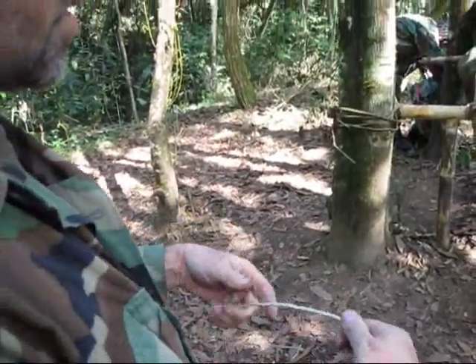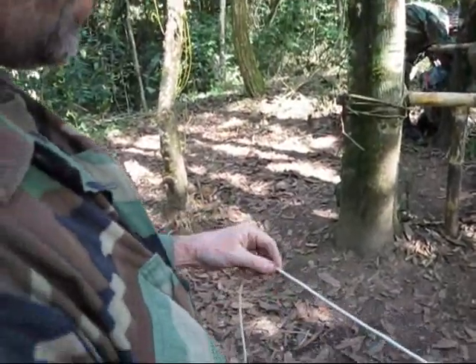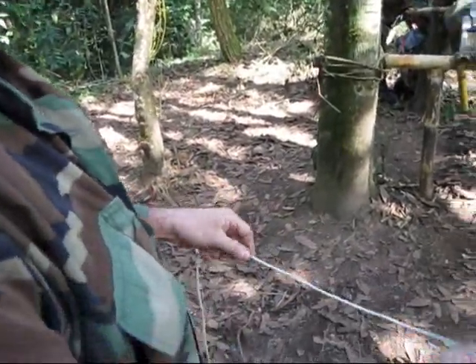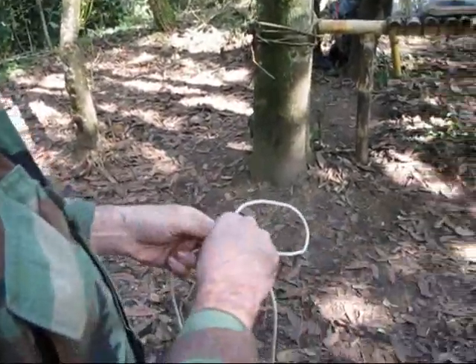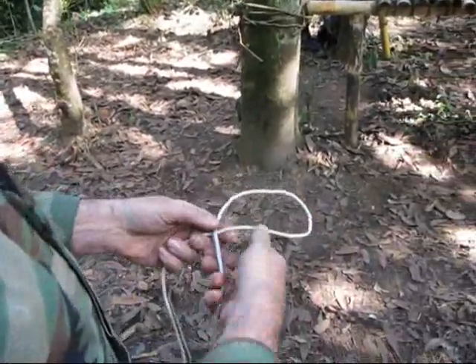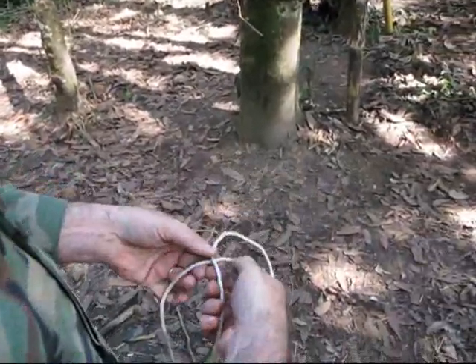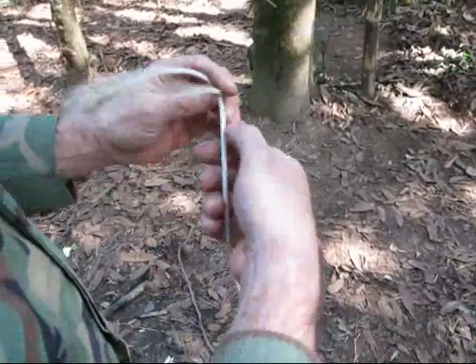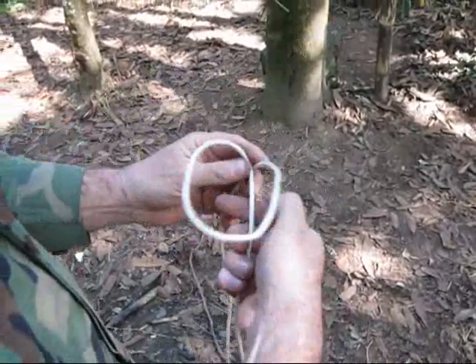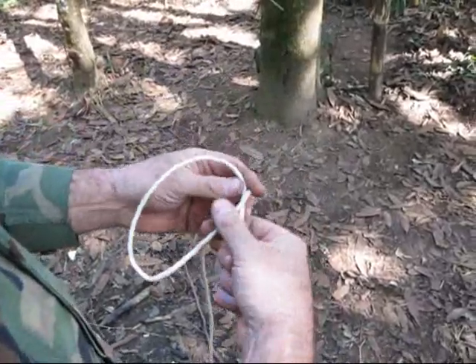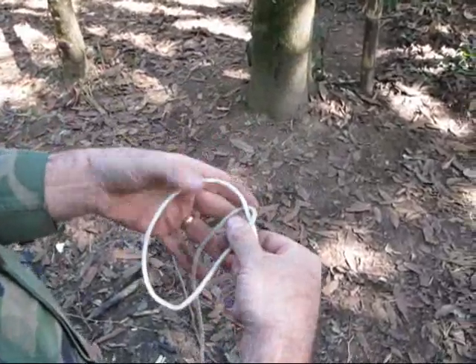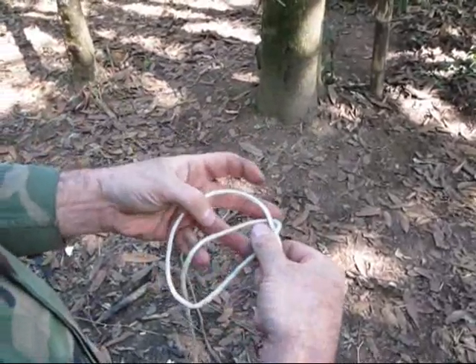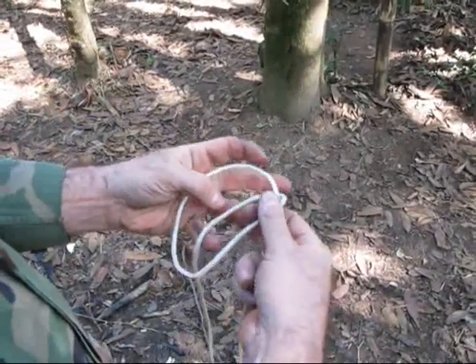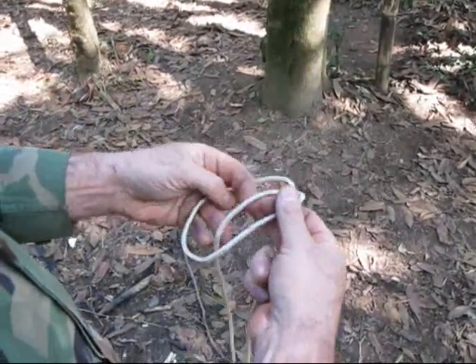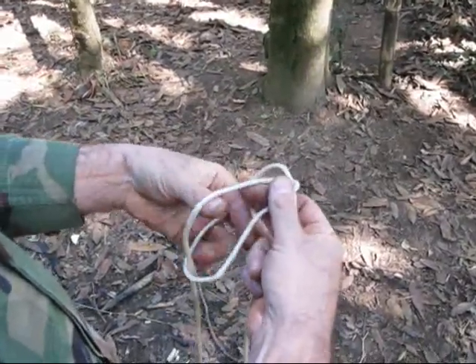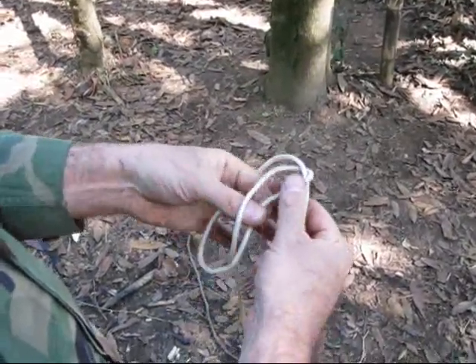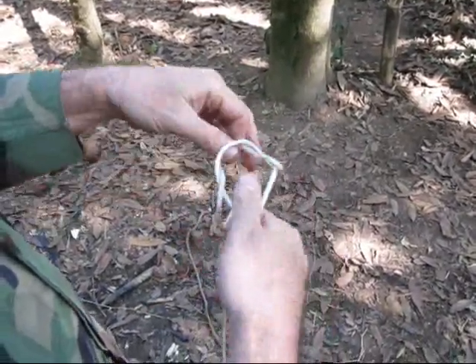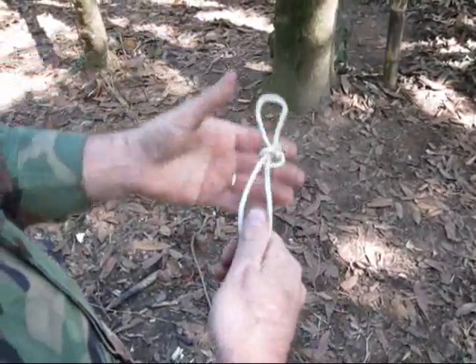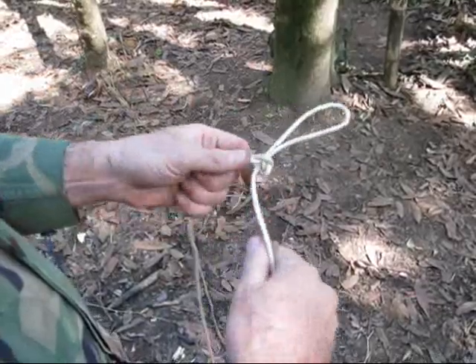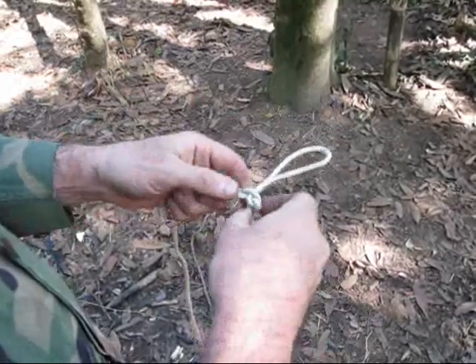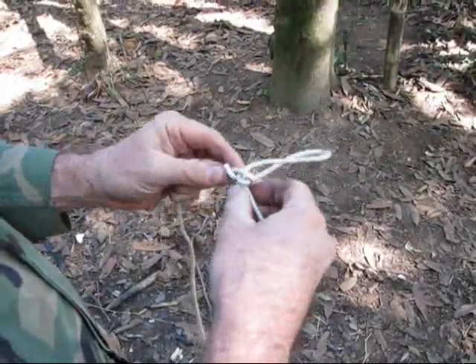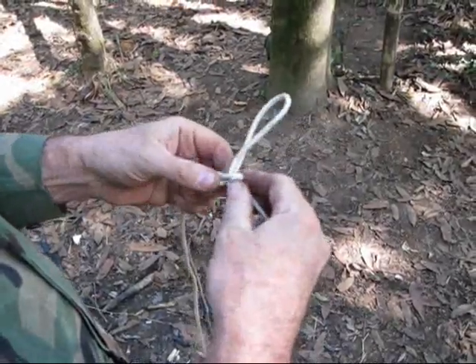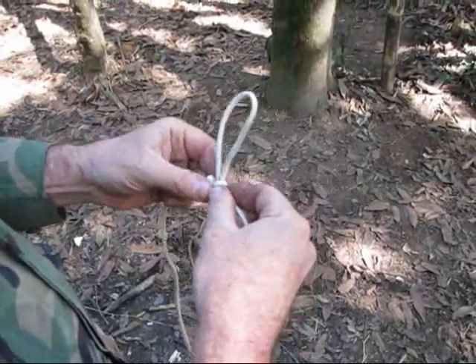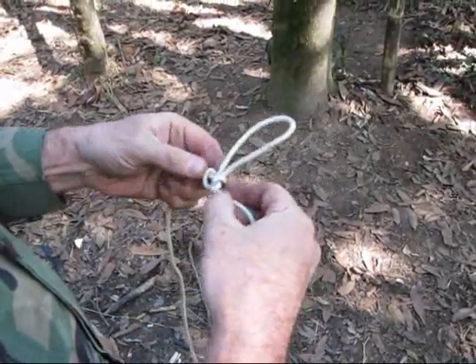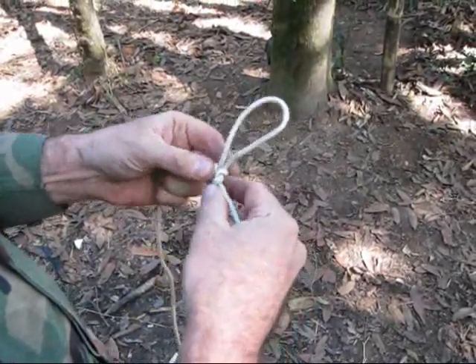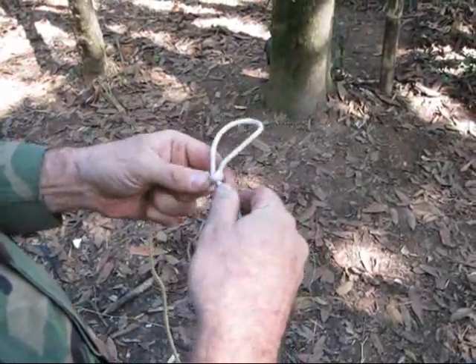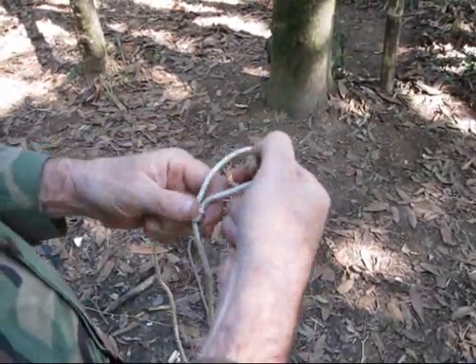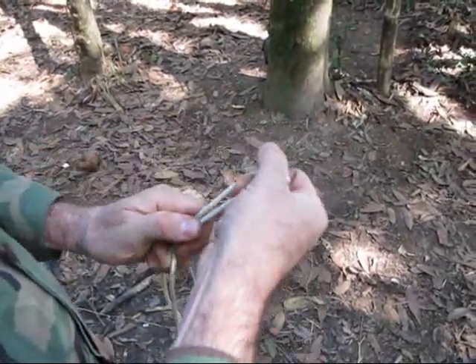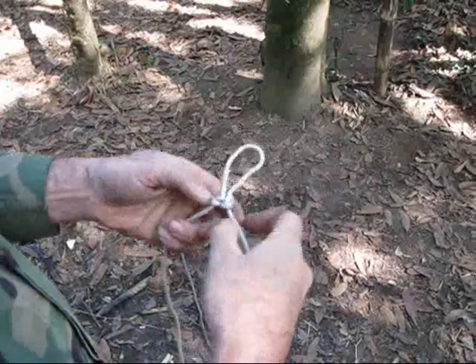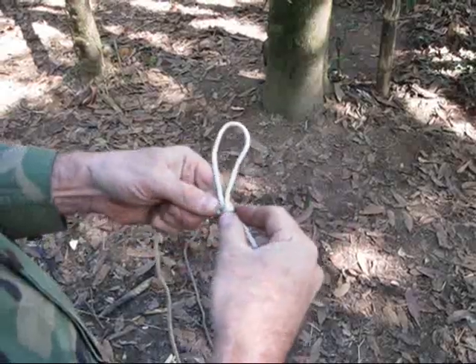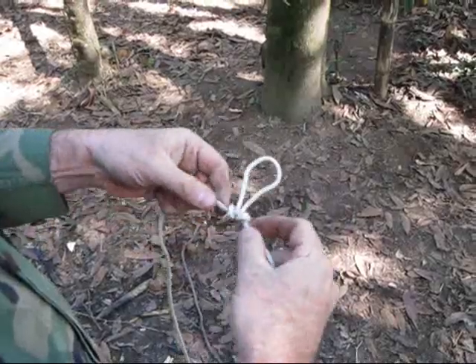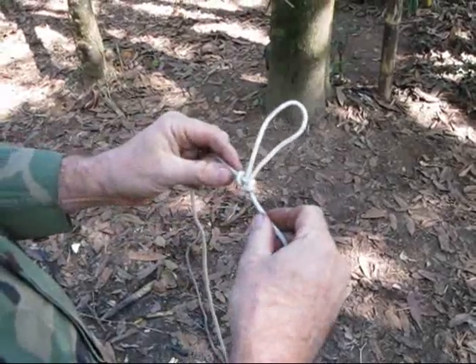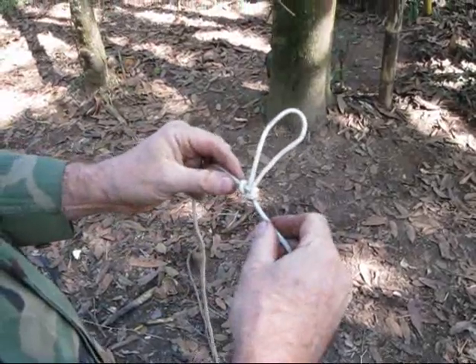So the artillery hitch: you make a loop, you throw the loop back over itself, you reach under the one rope and give it a pull, and then tighten it down. Cool.